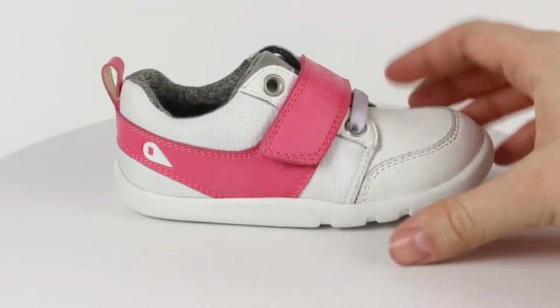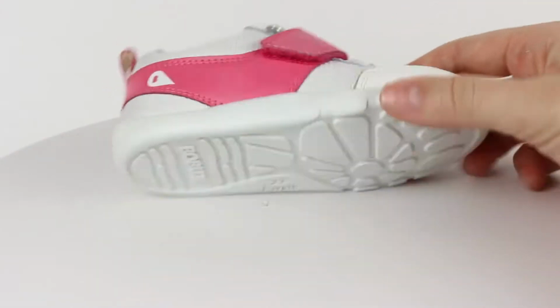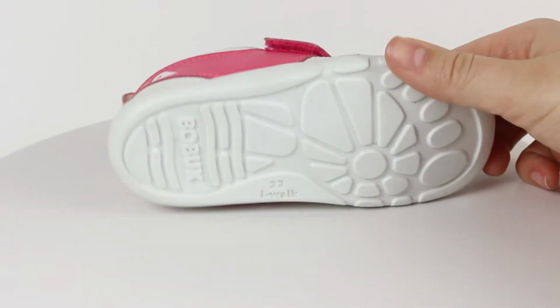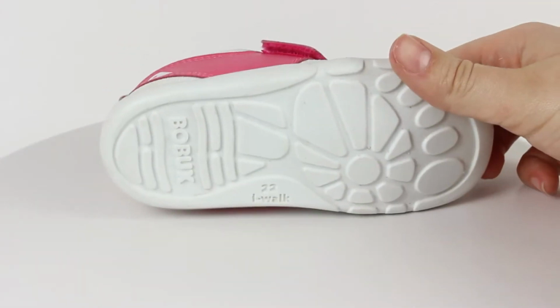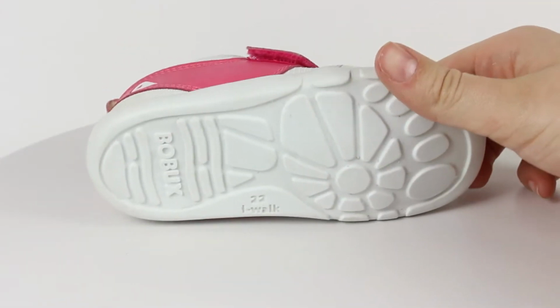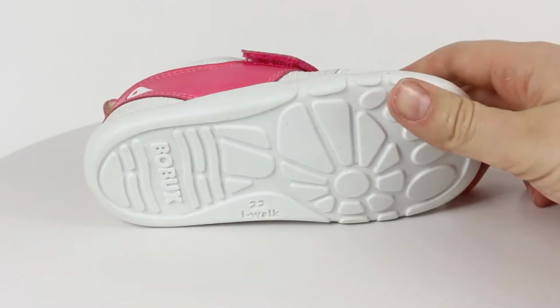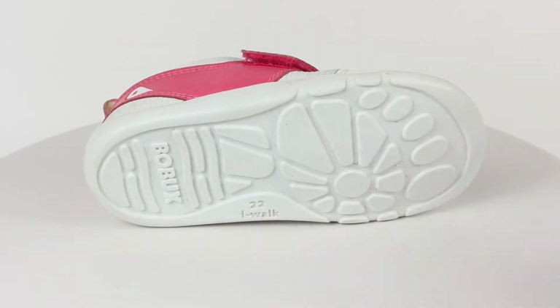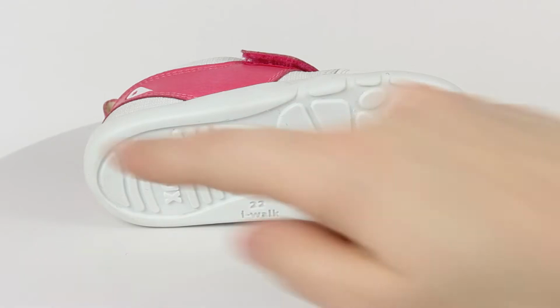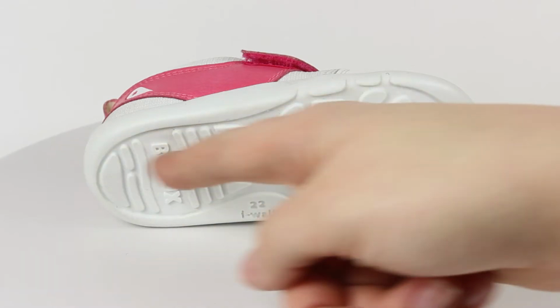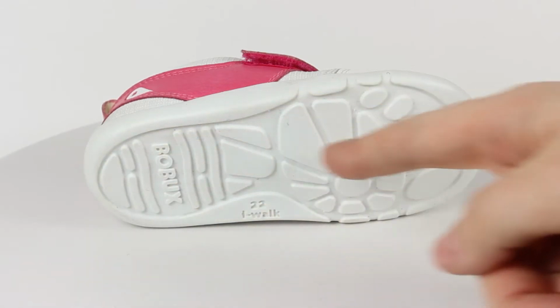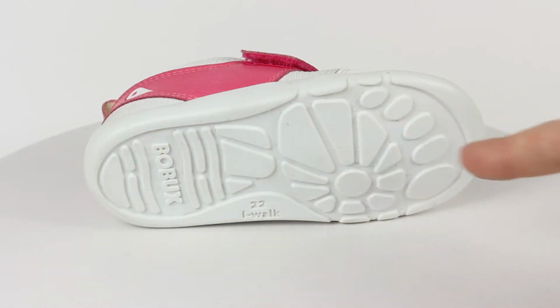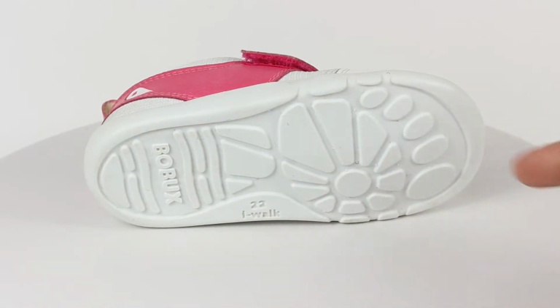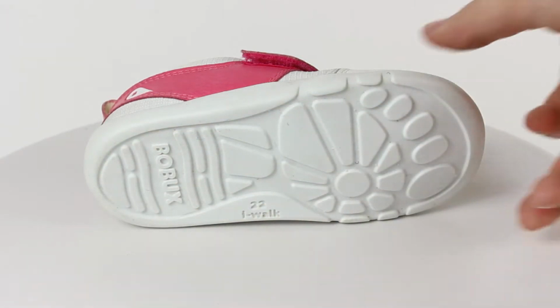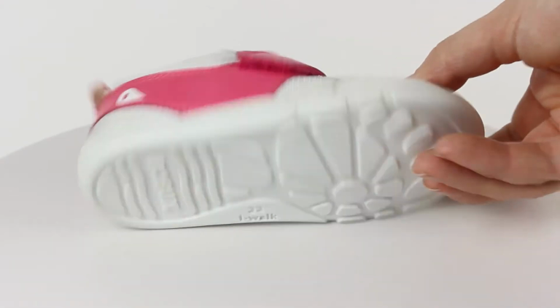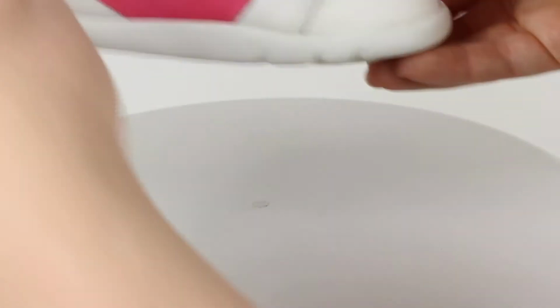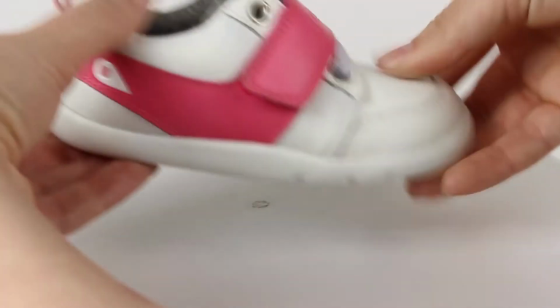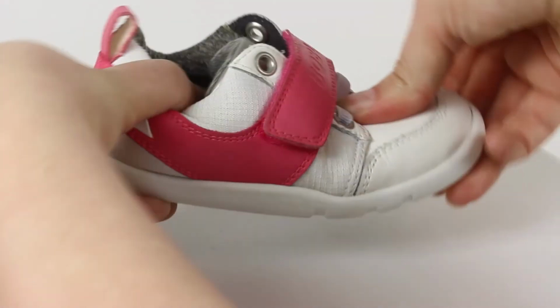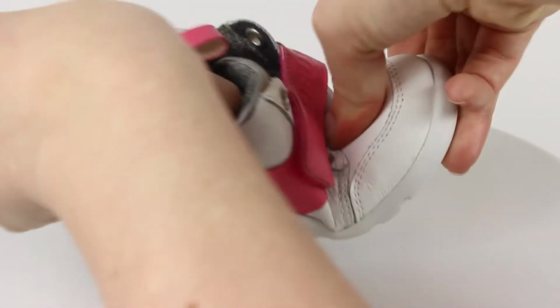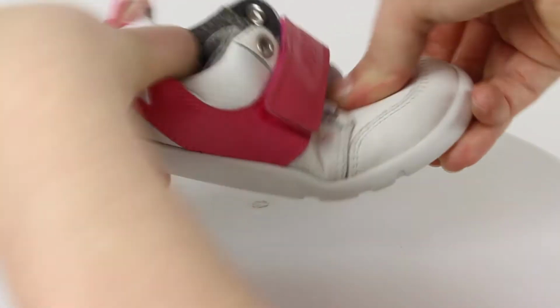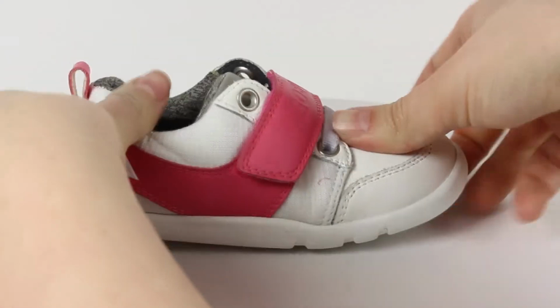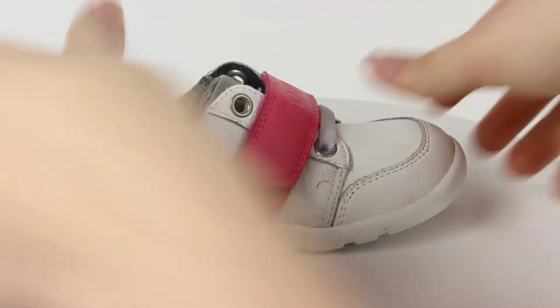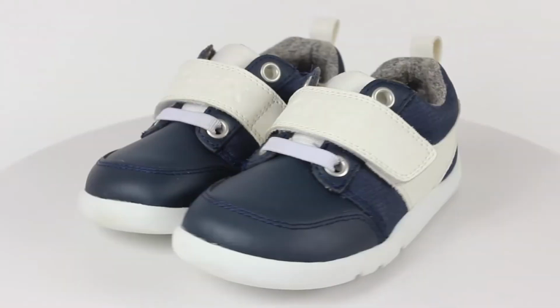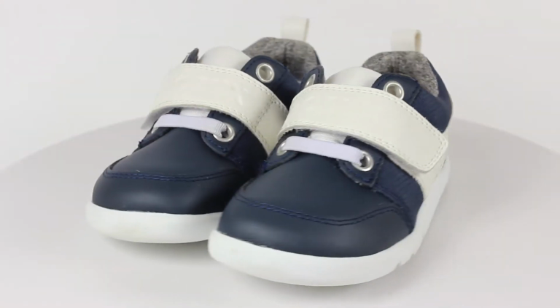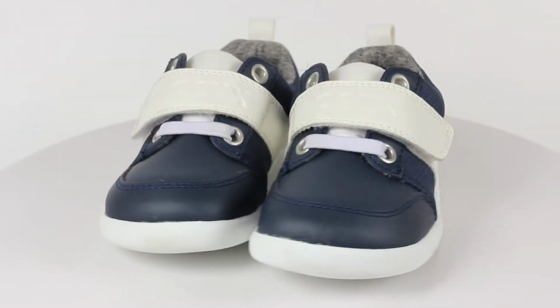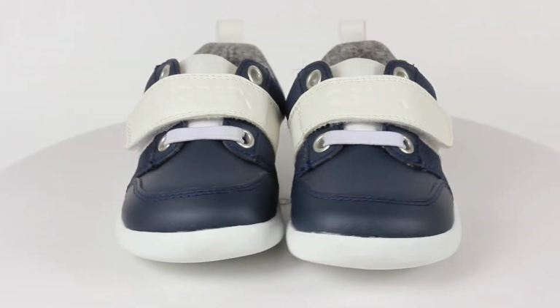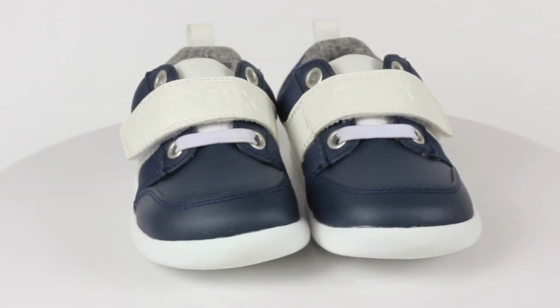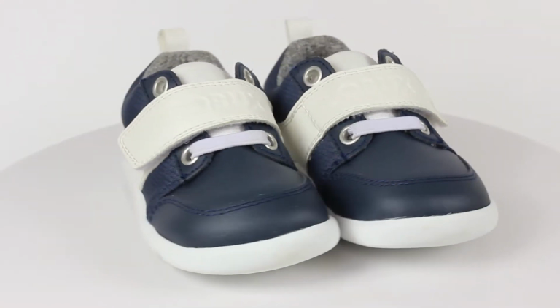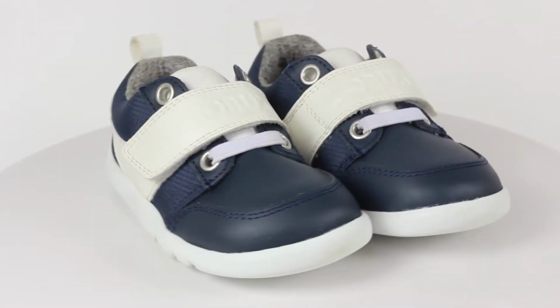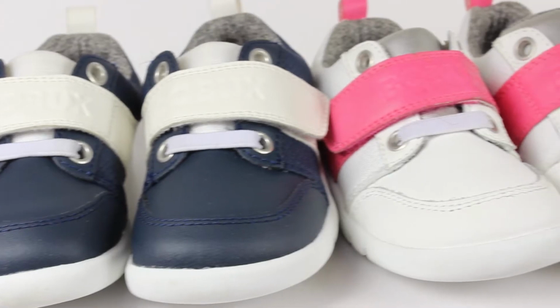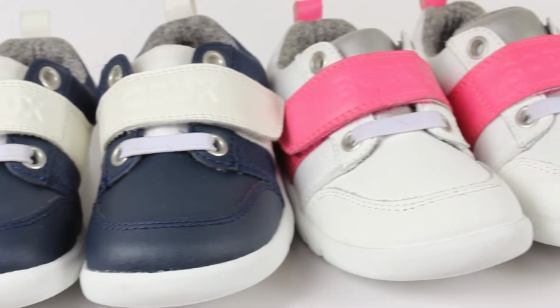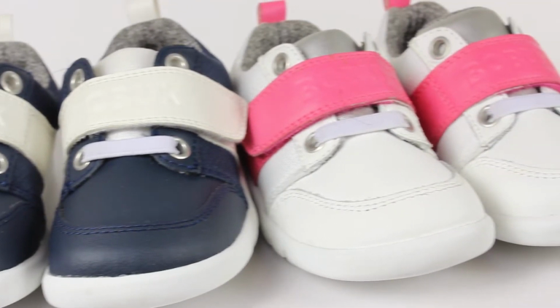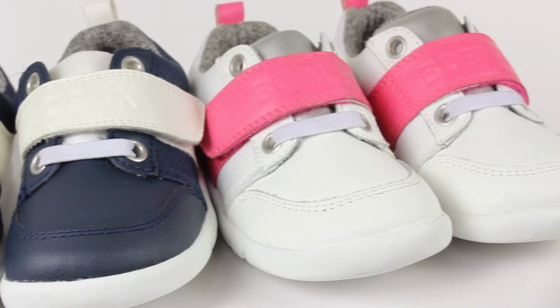The flex grooves on the sole provide more flexibility, offering the protection kids need while not hindering development. The mix is suitable for children that are confident walkers and for parents that have an appreciation for durable fashion choices.